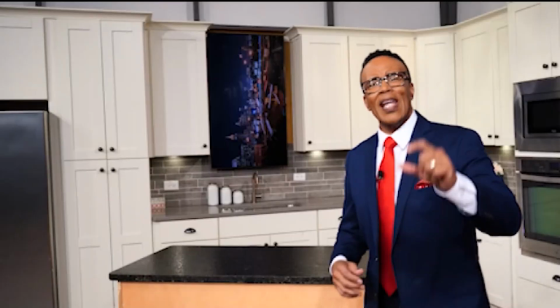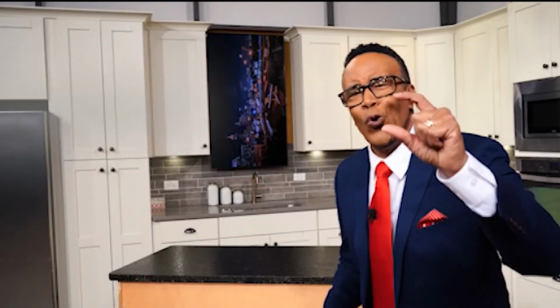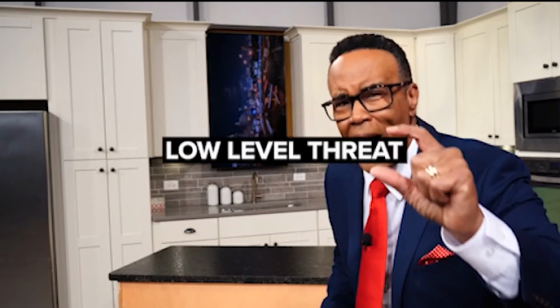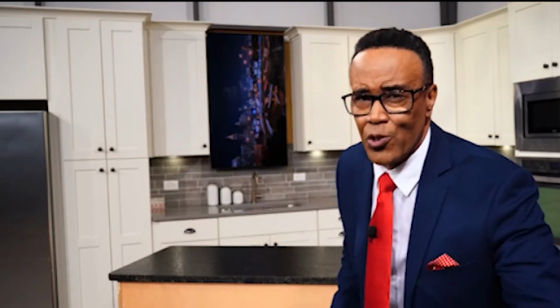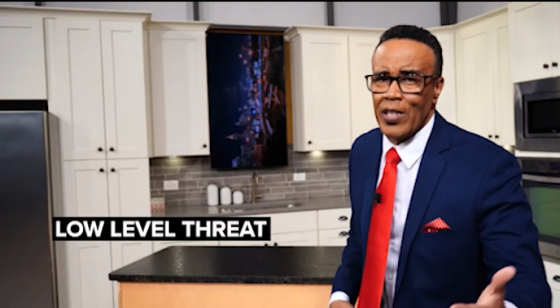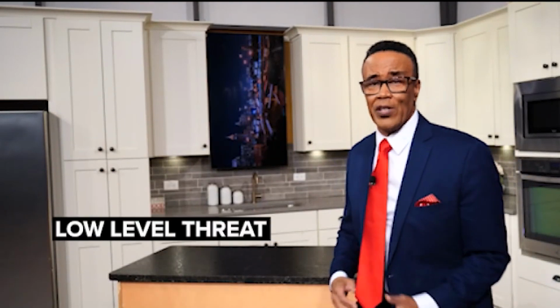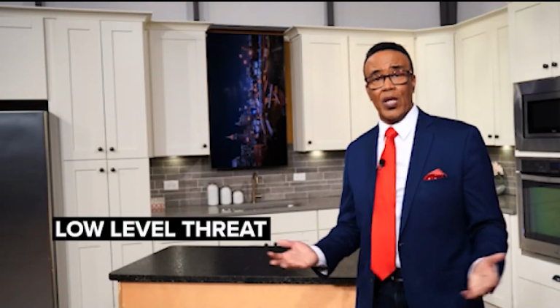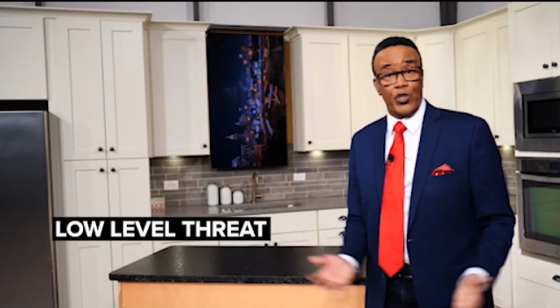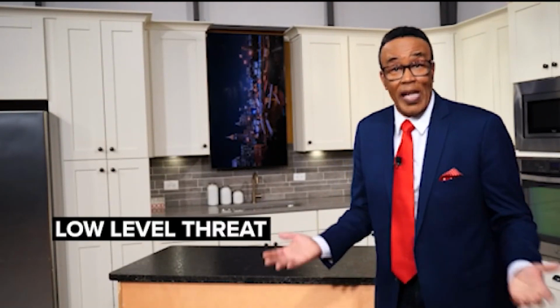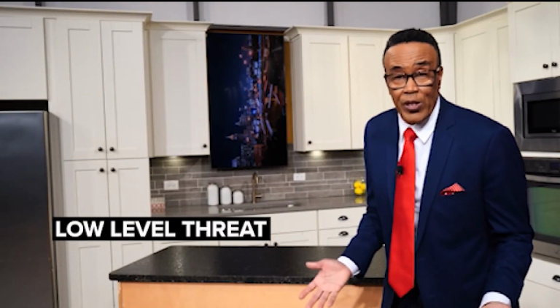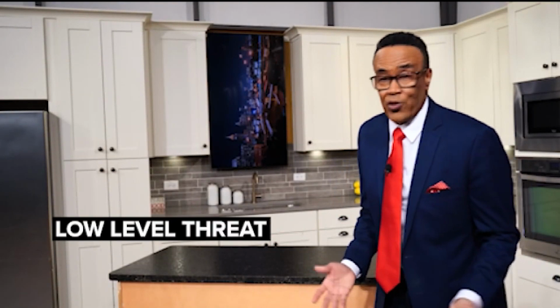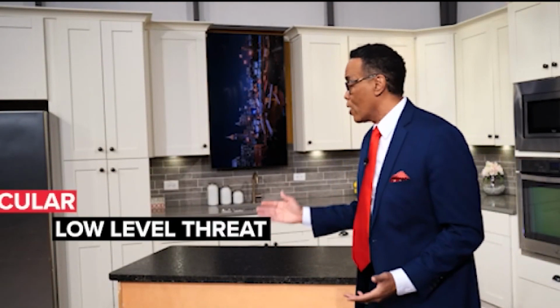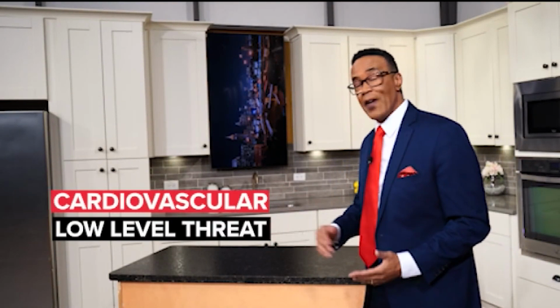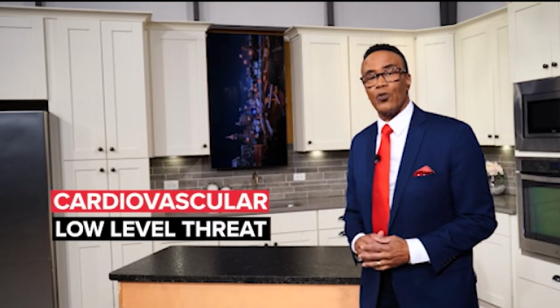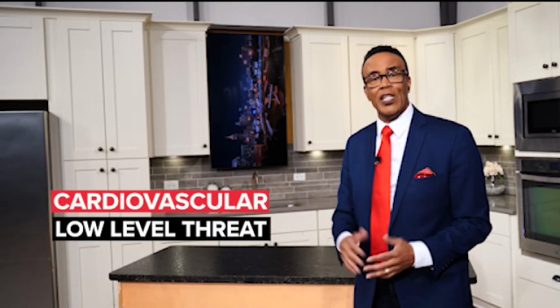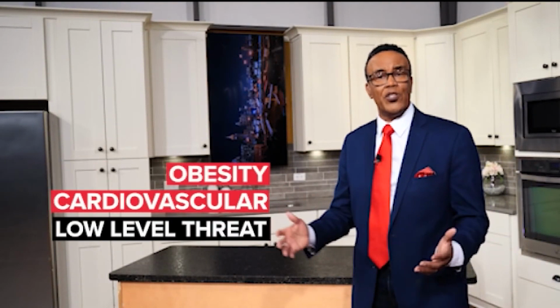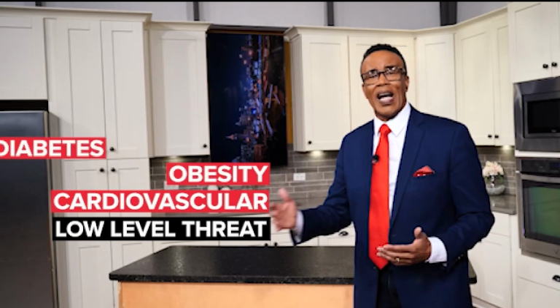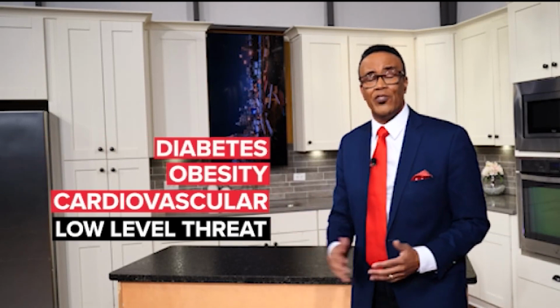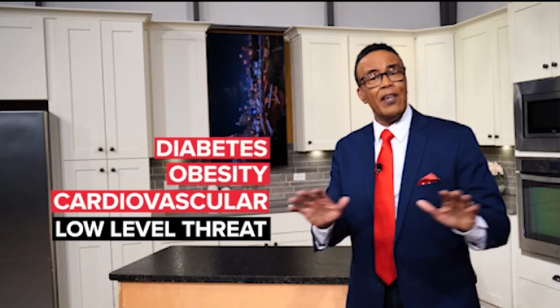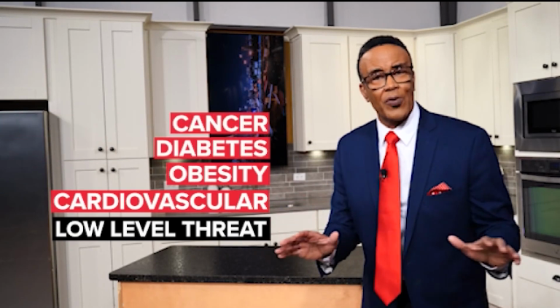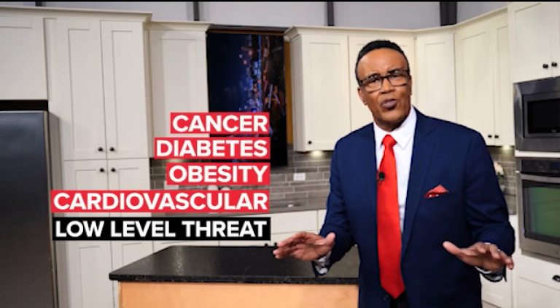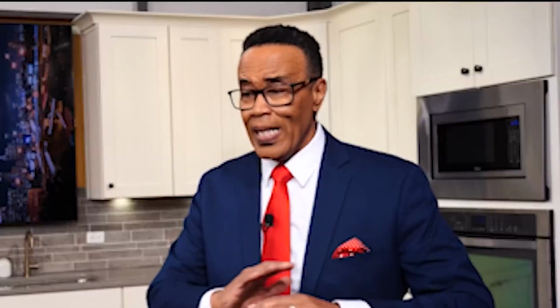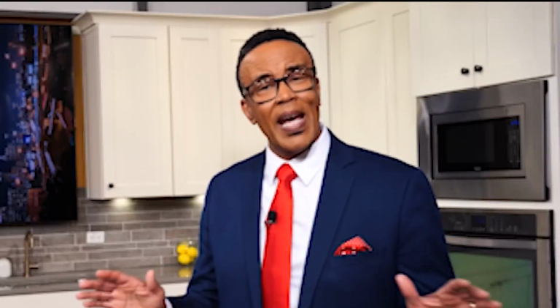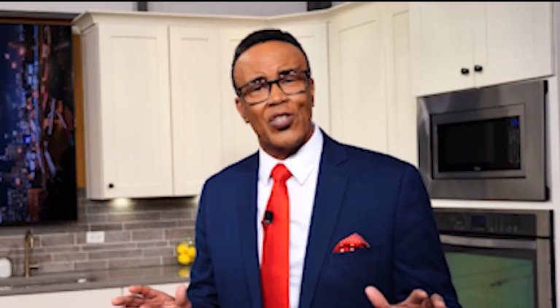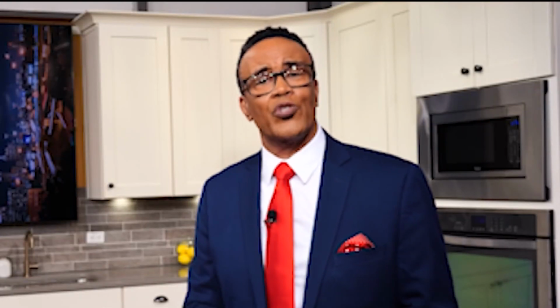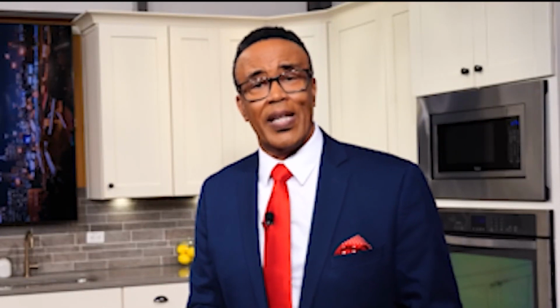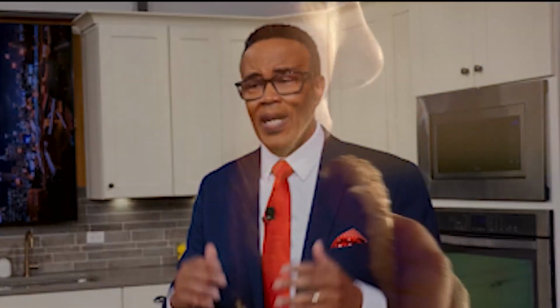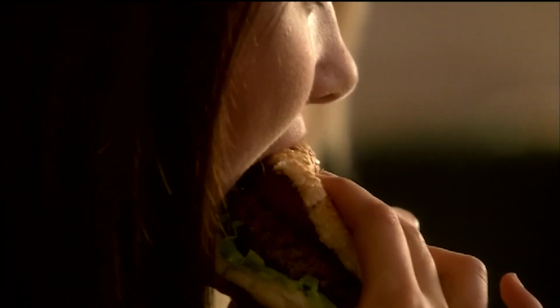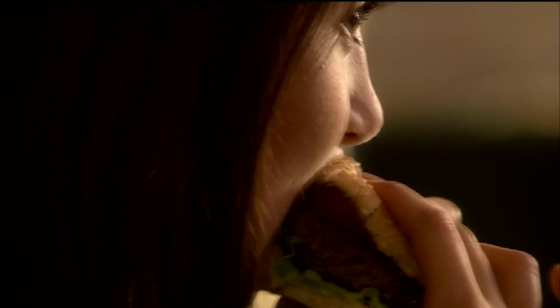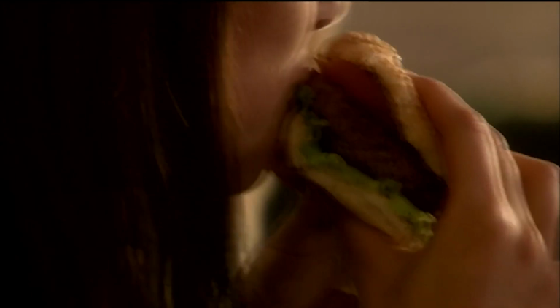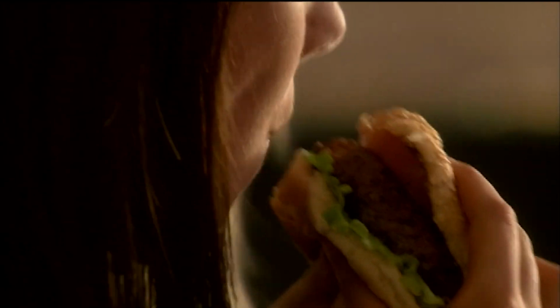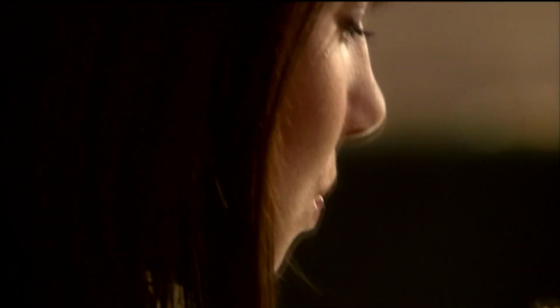Even at low levels, studies suggest that these chemicals can actually increase the risk of cardiovascular disease, obesity, diabetes, and even certain cancers. But eliminating these chemicals altogether is hard, if not impossible.